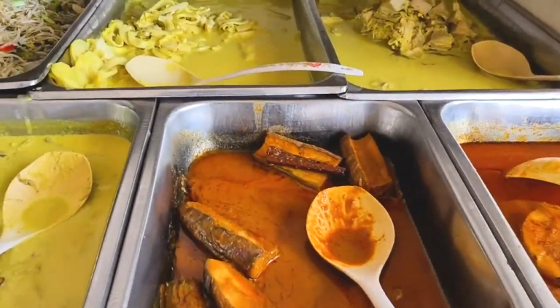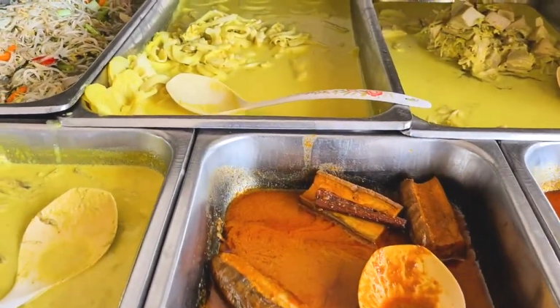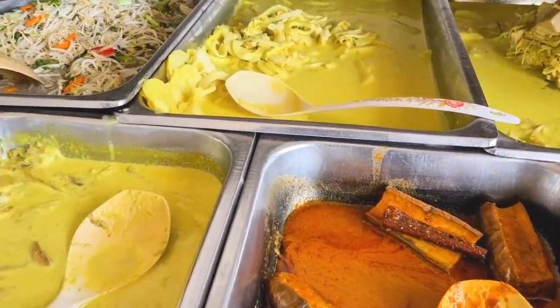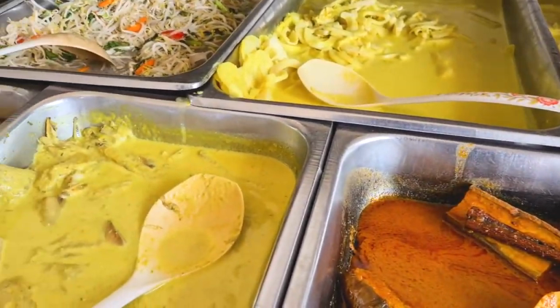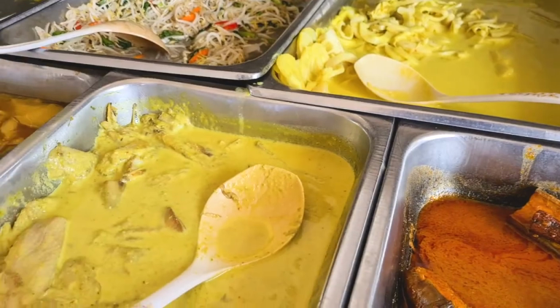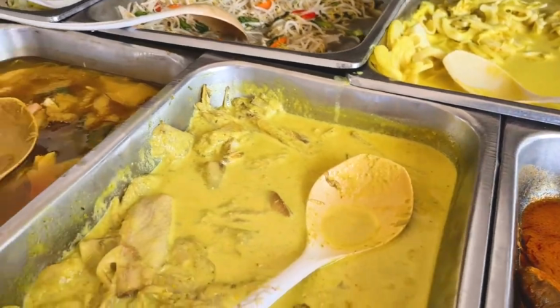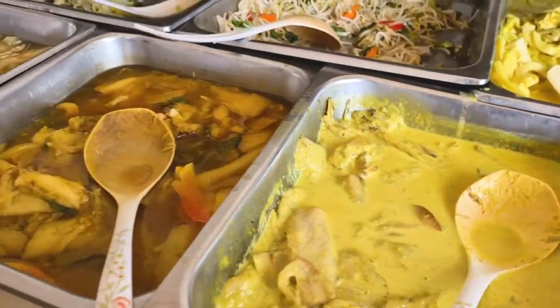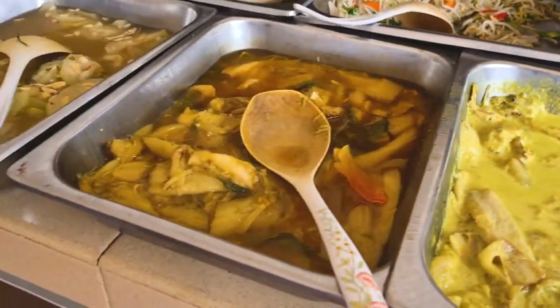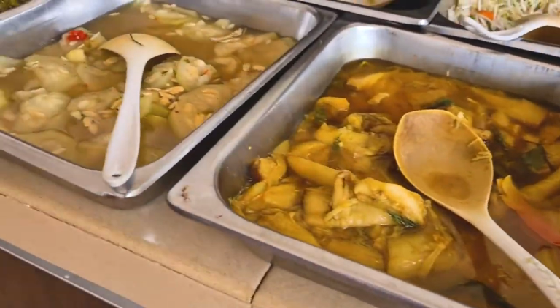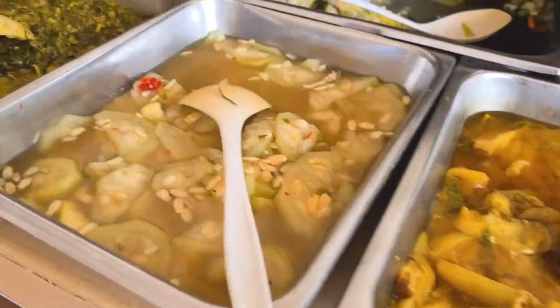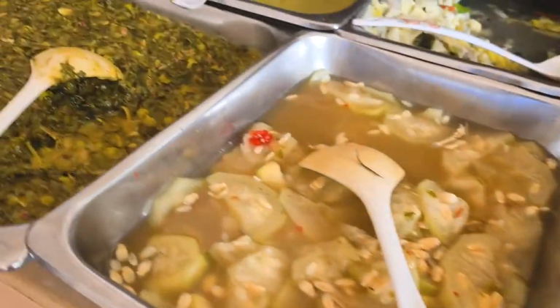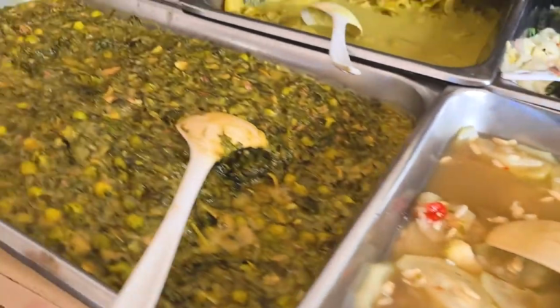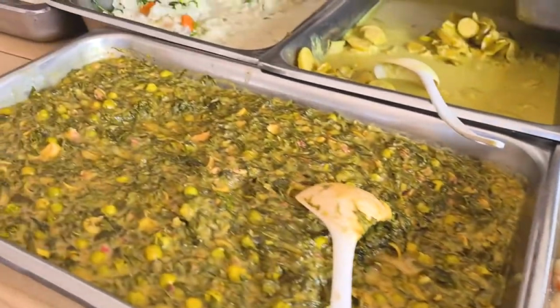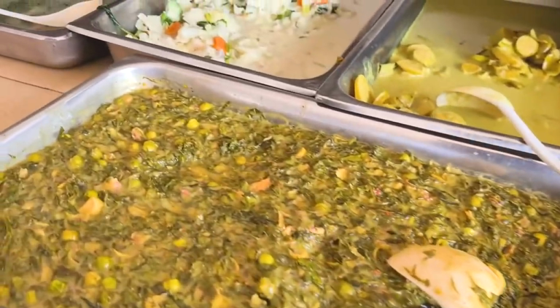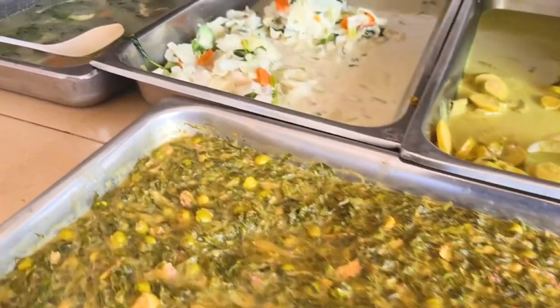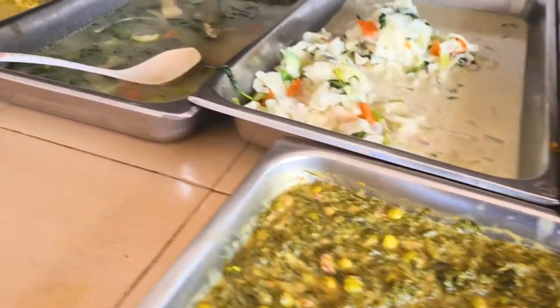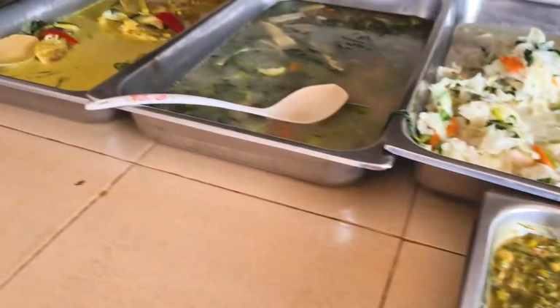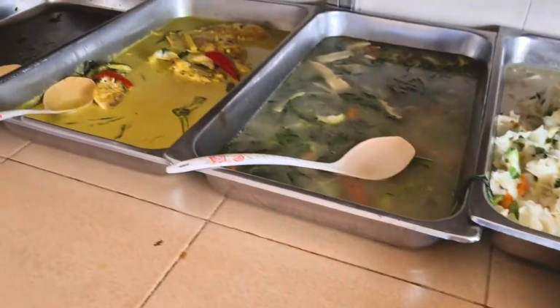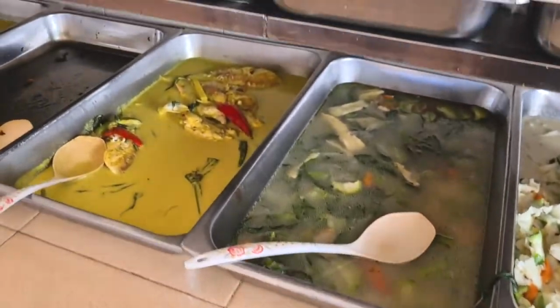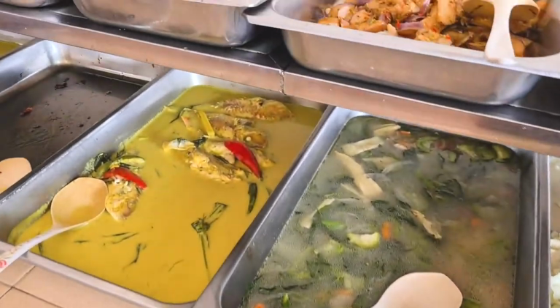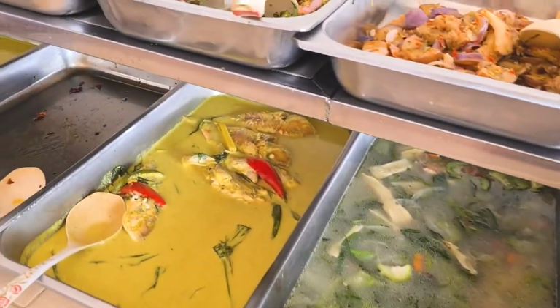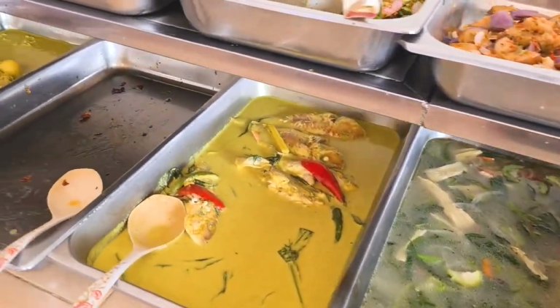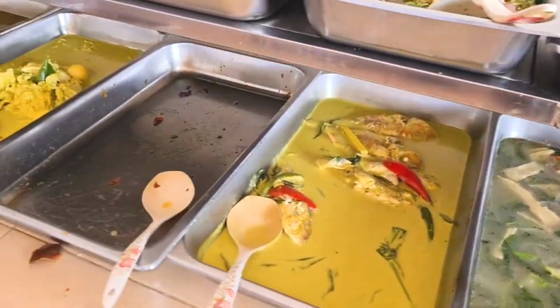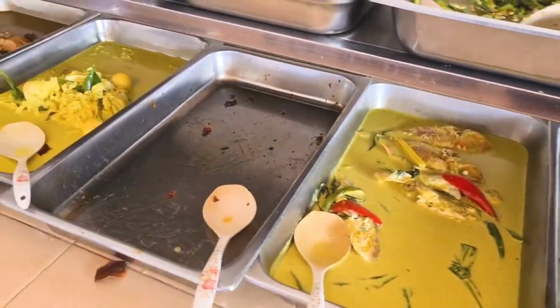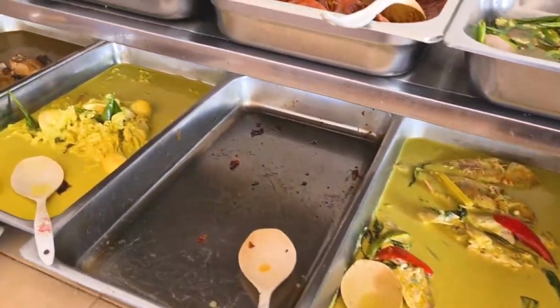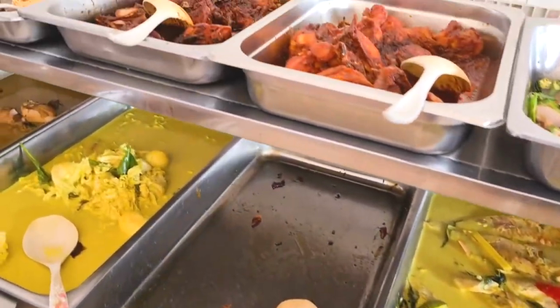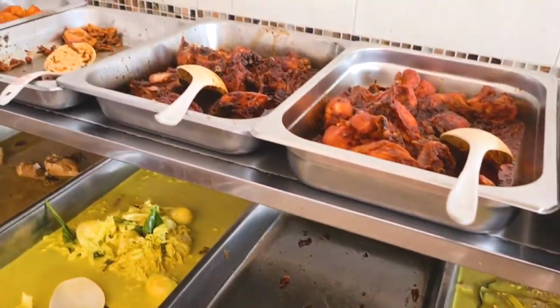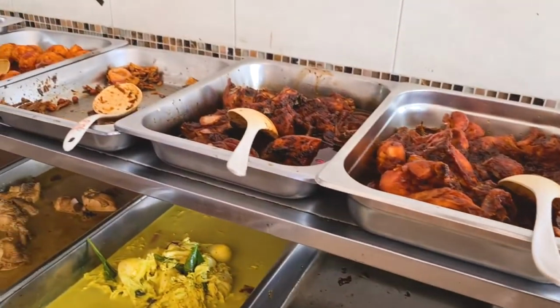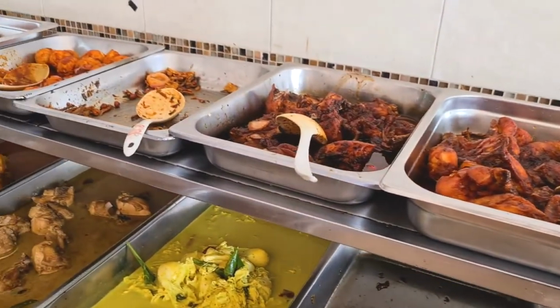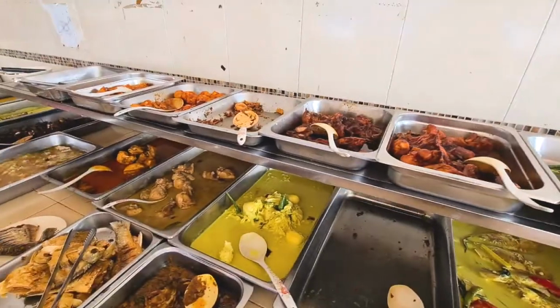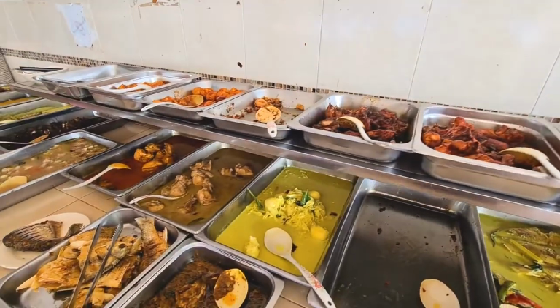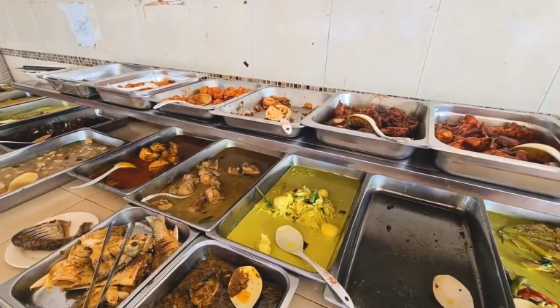A lot of interesting bamboo shoots, sprouts, fish, interesting veggies, and a lot of nice red chili.